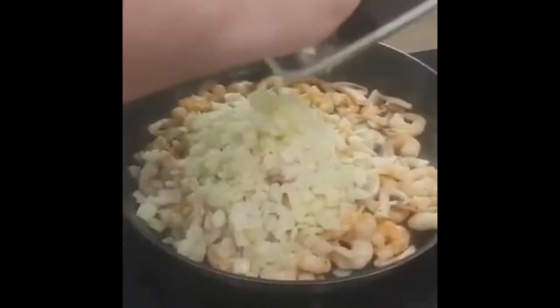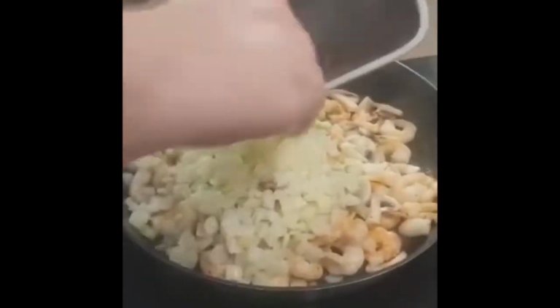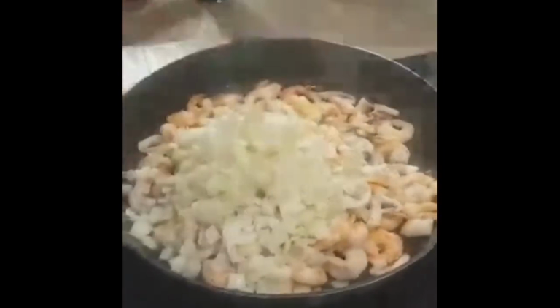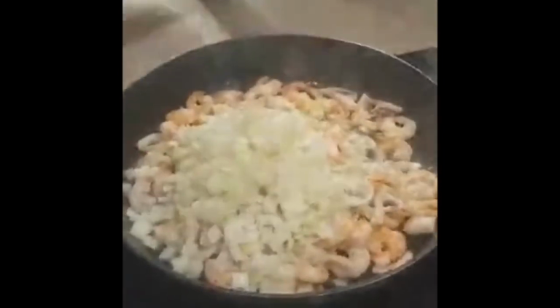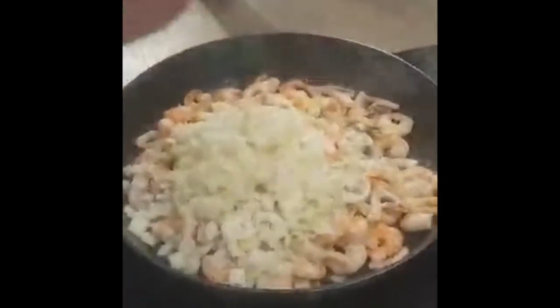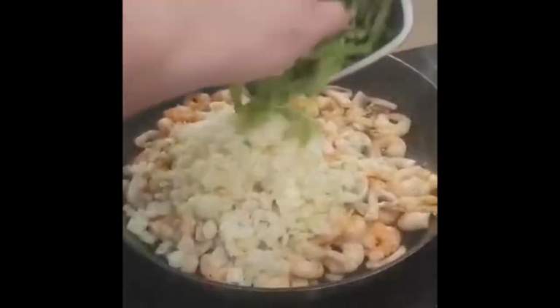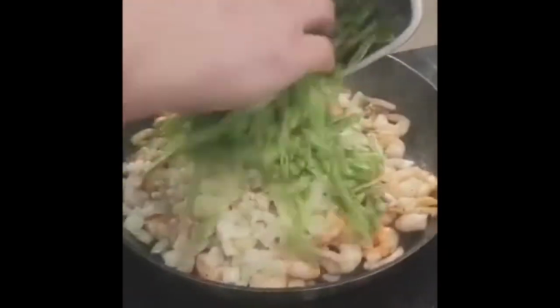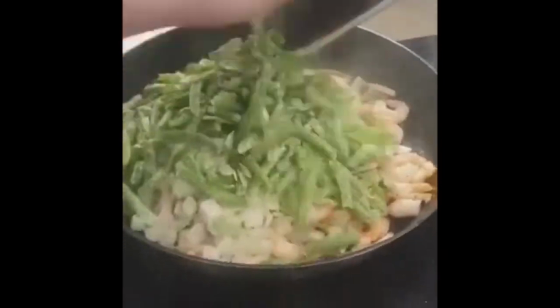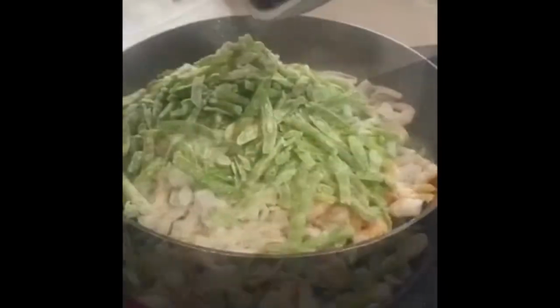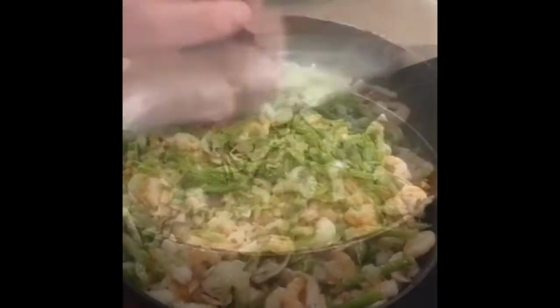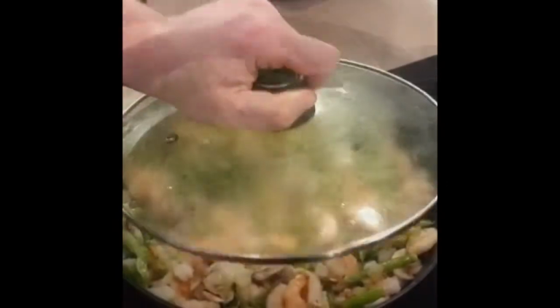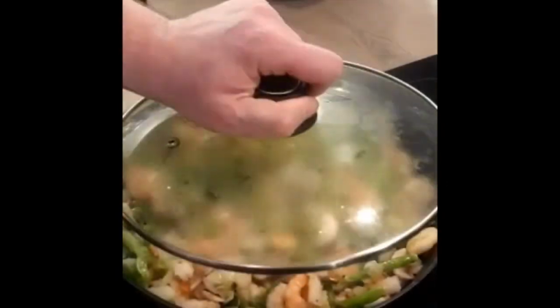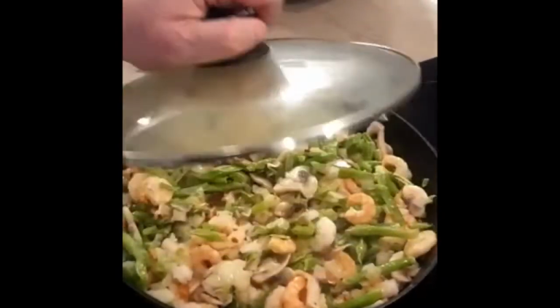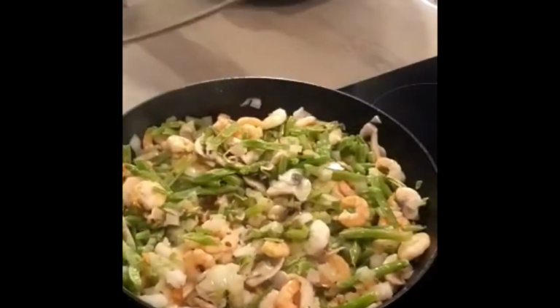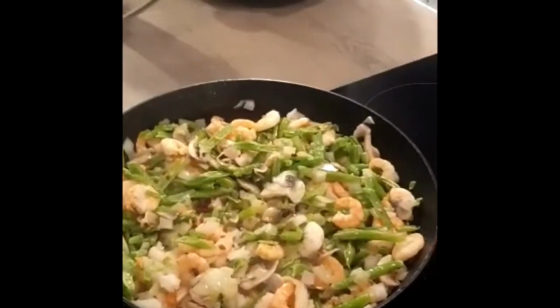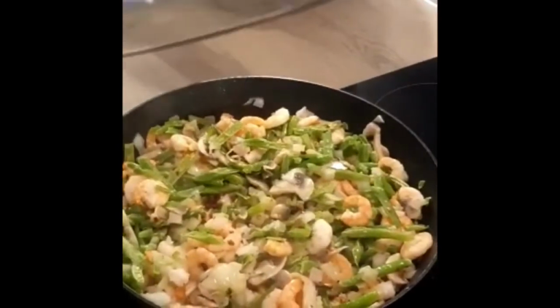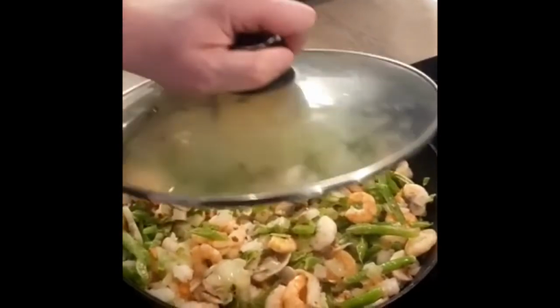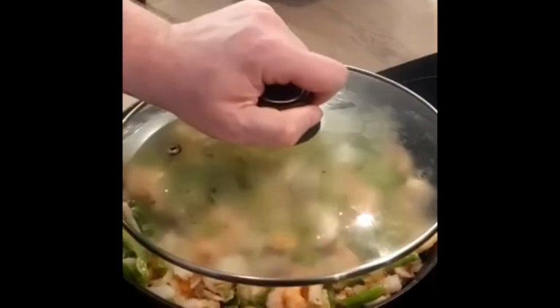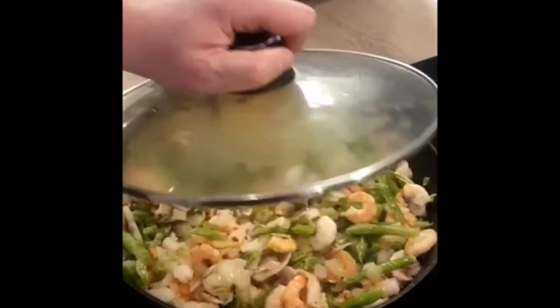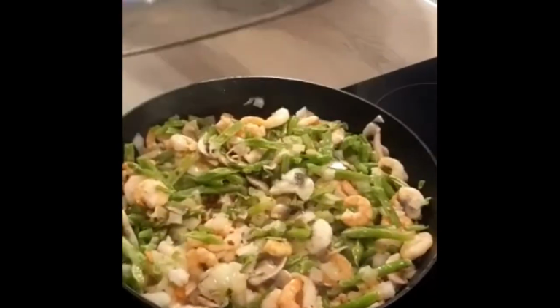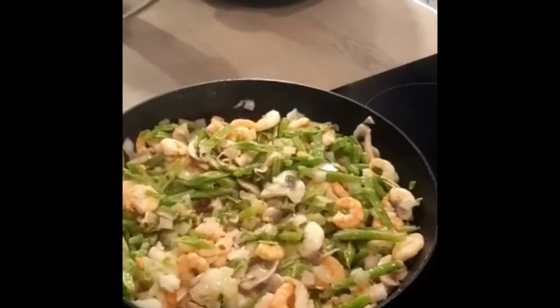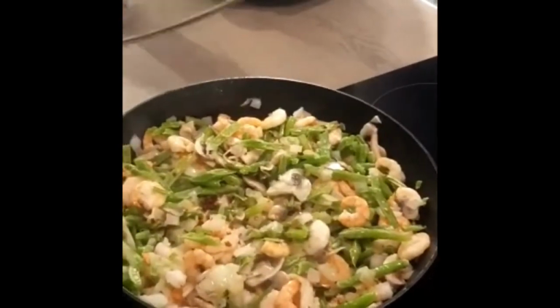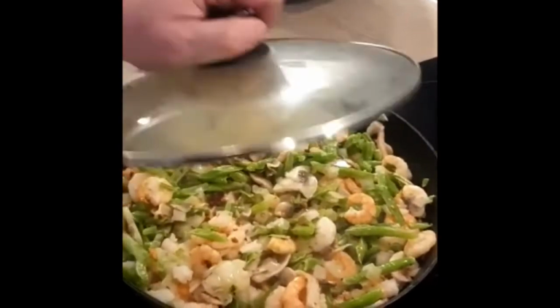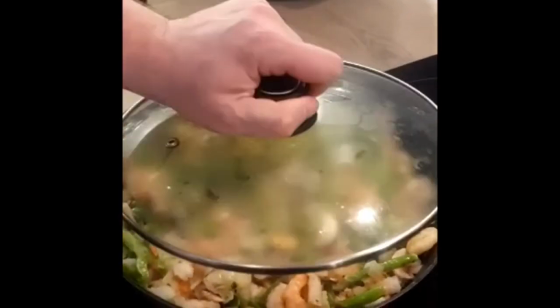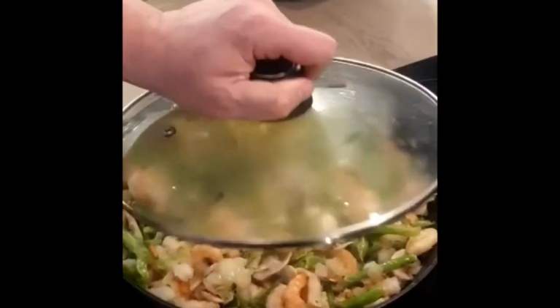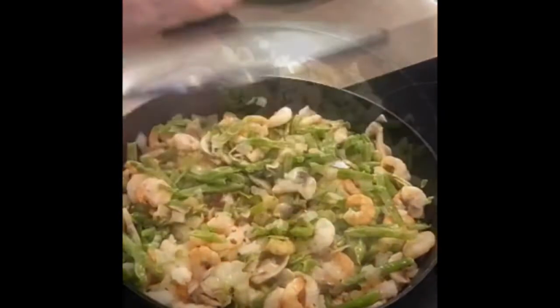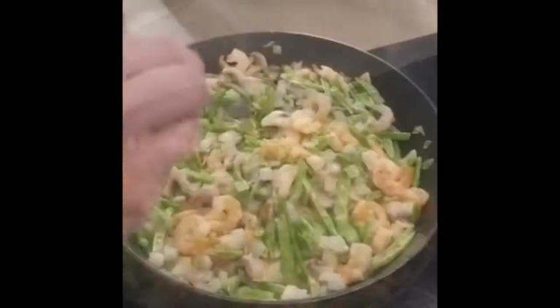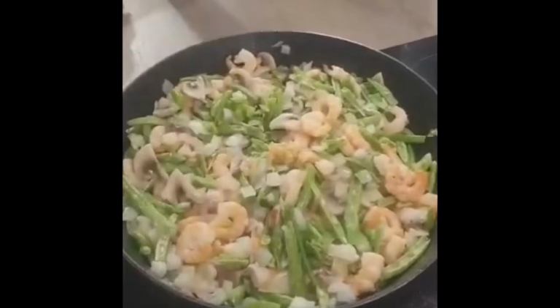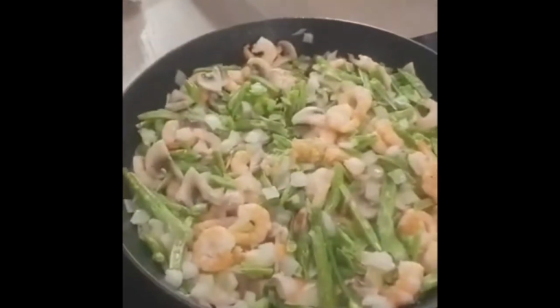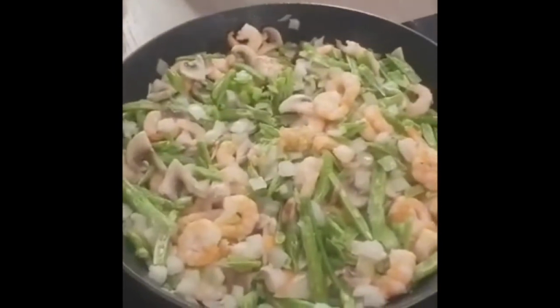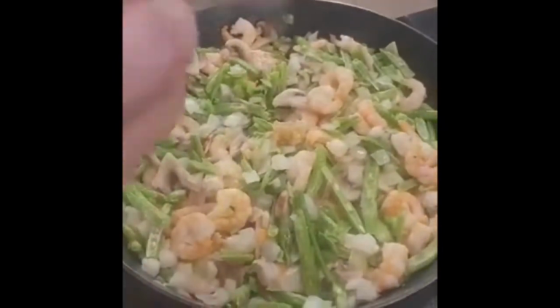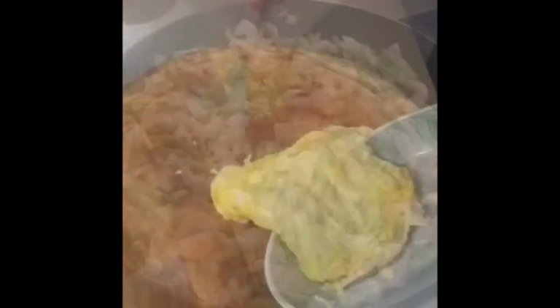Add the frozen onions and frozen green peppers. Make sure you cook well so everything is fully cooked through.